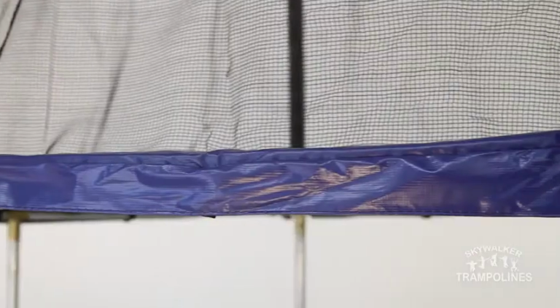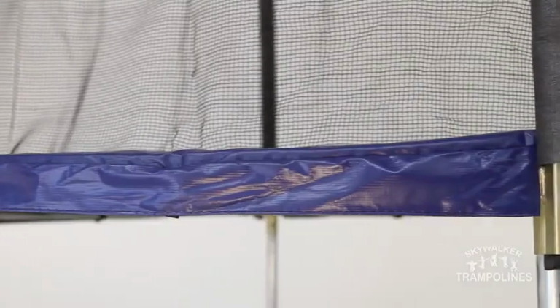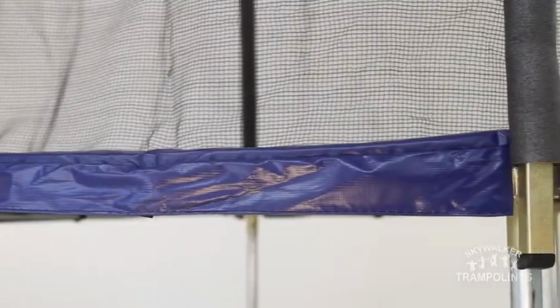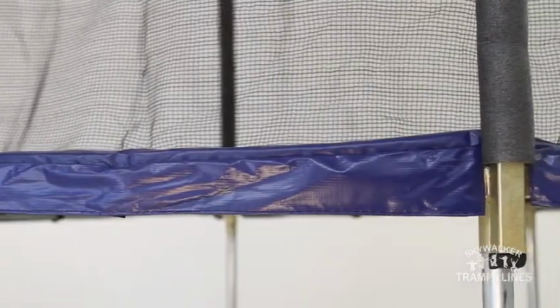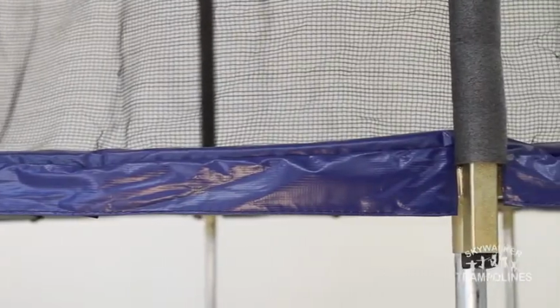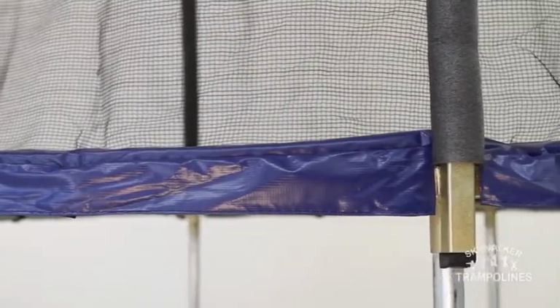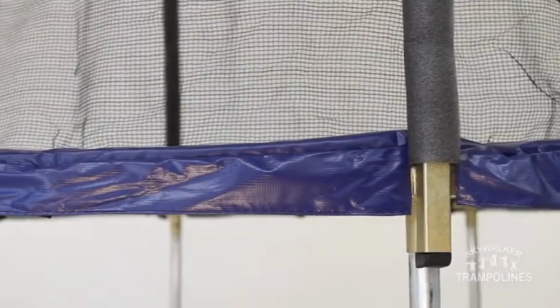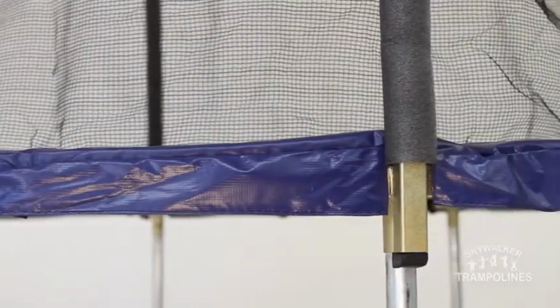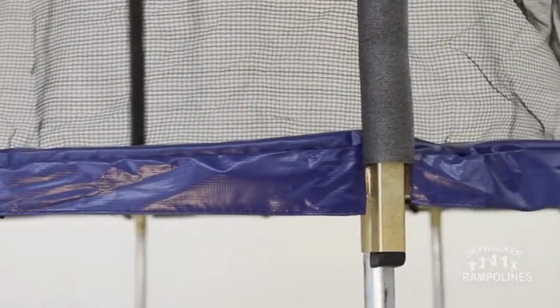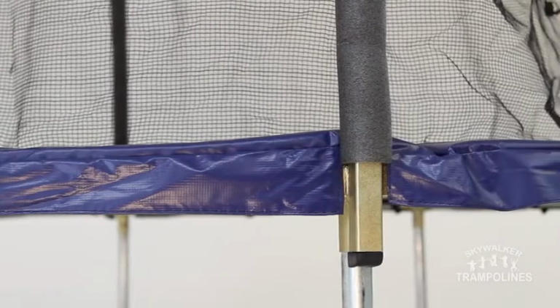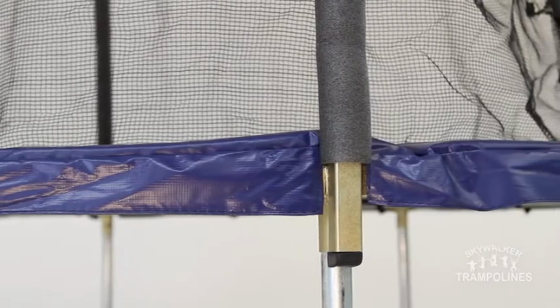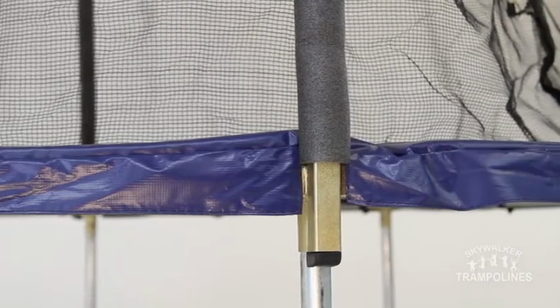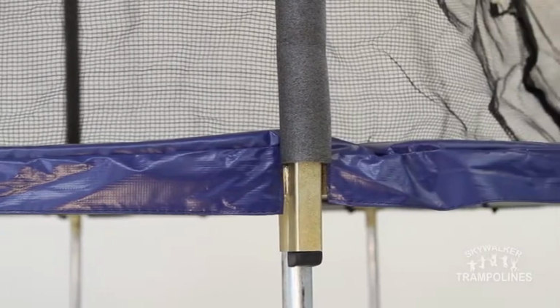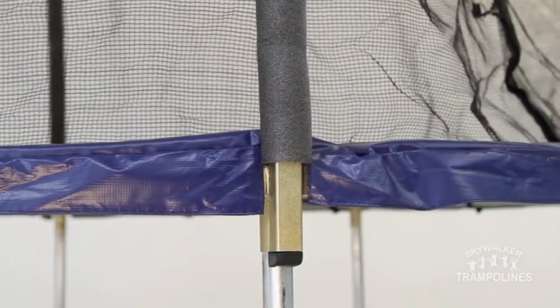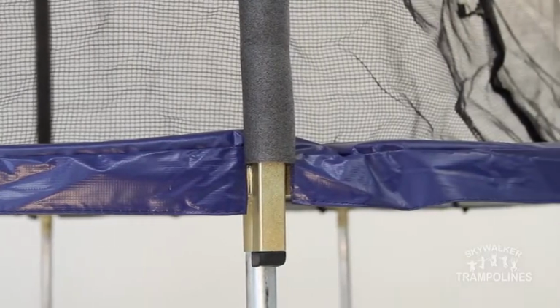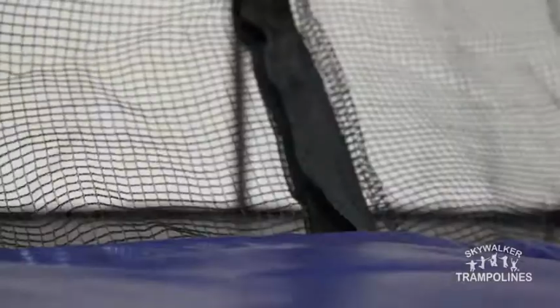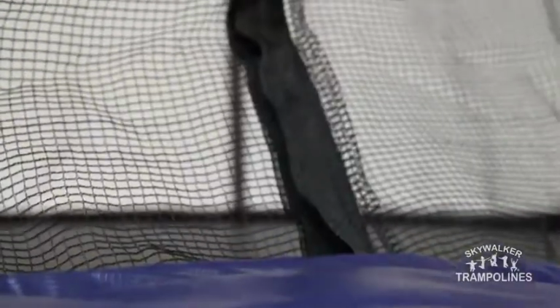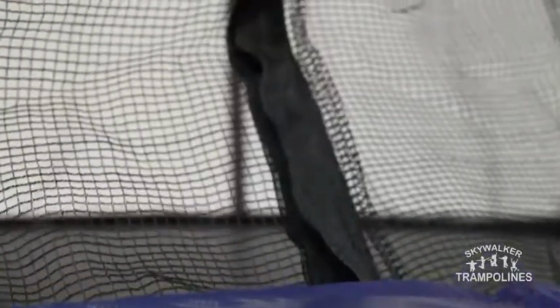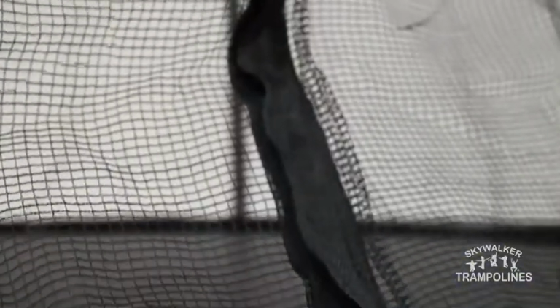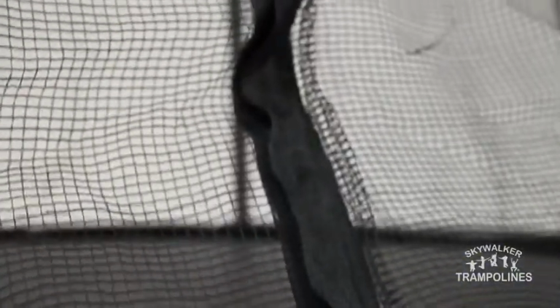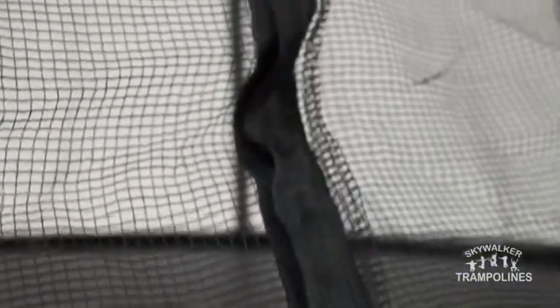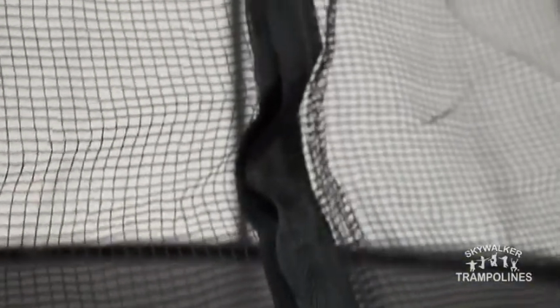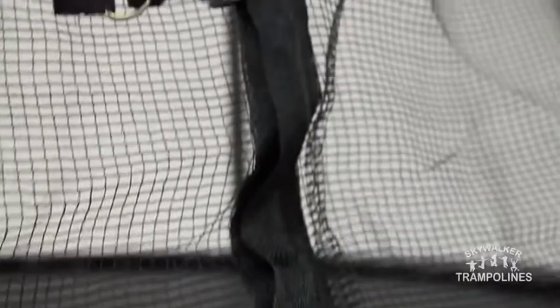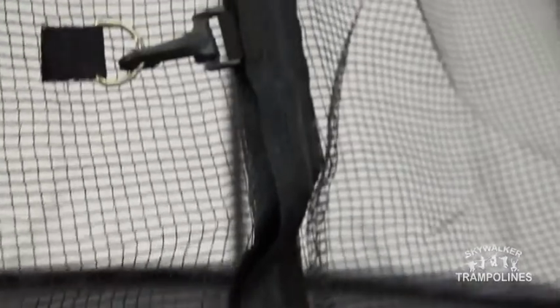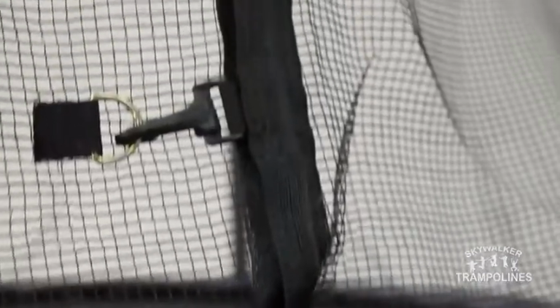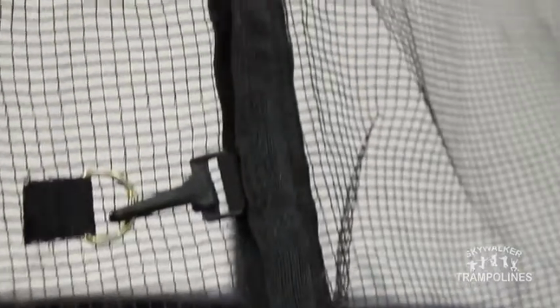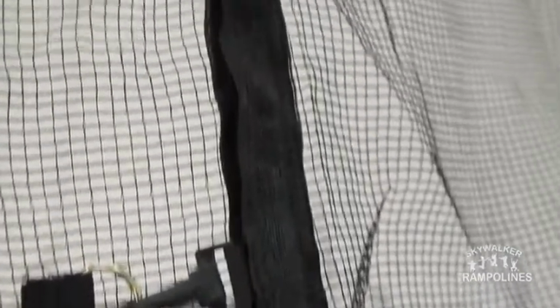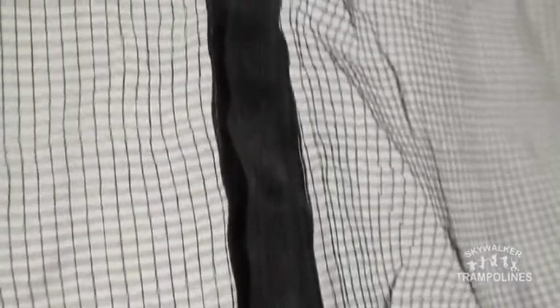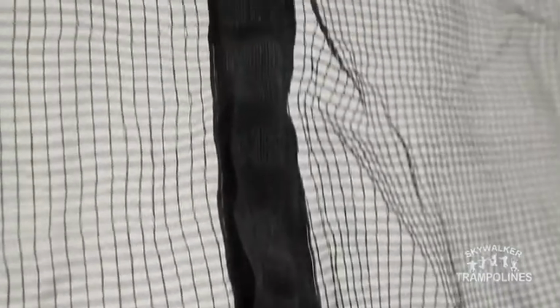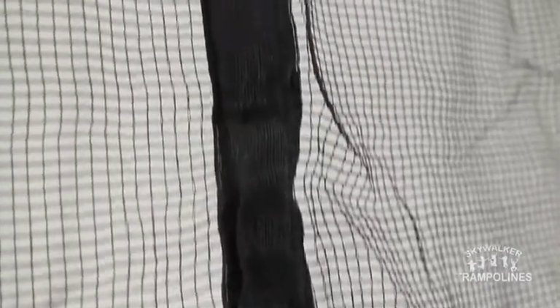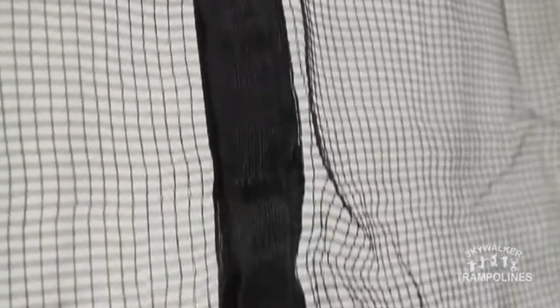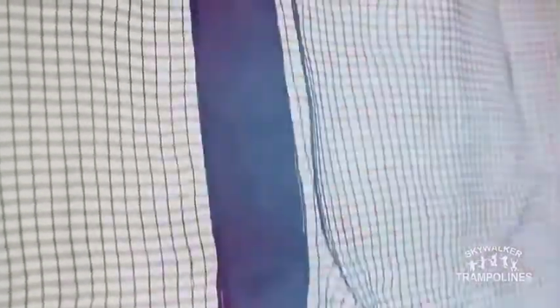Additionally, the sockets provide for easy and sturdy installation of the enclosure poles. The enclosure net entry is equipped with a dual closure system featuring a heavy-duty zipper and positive latch clips for added security.